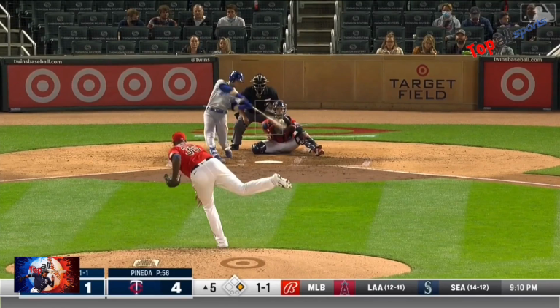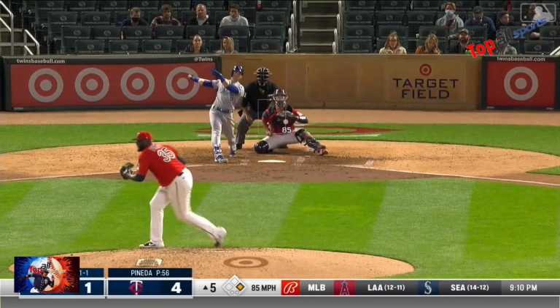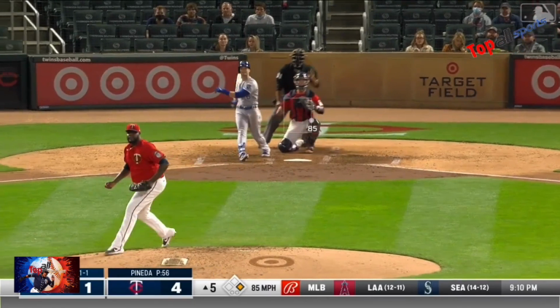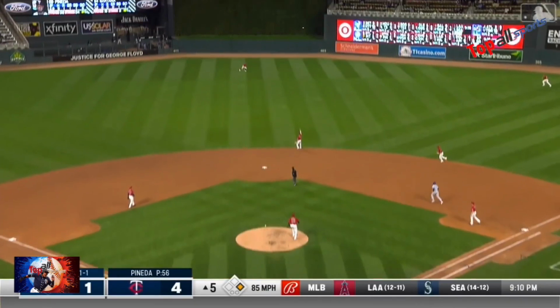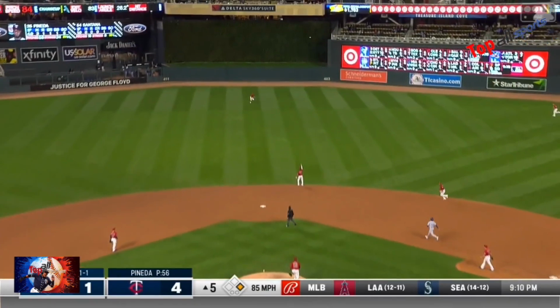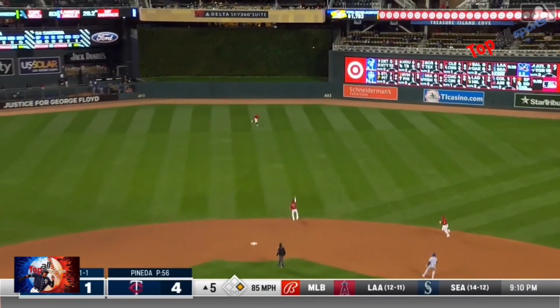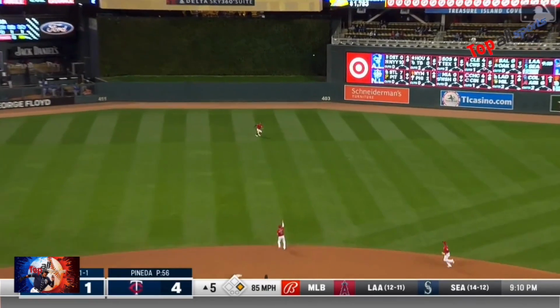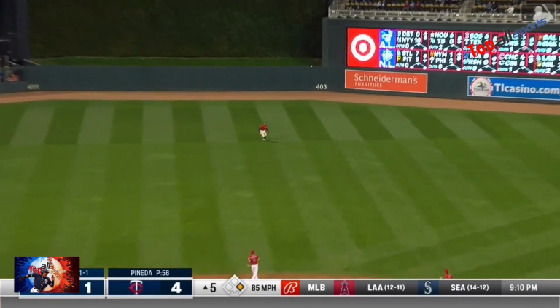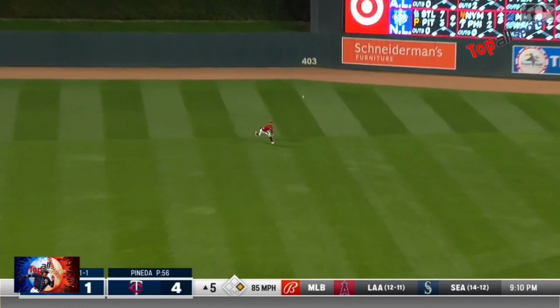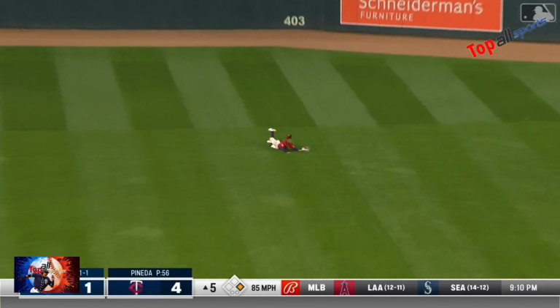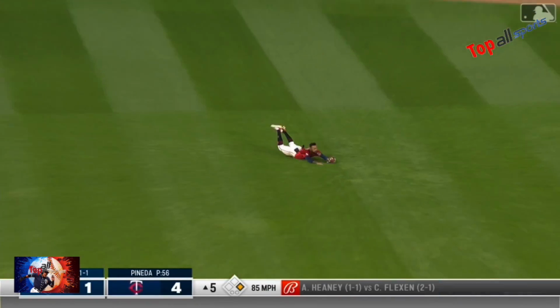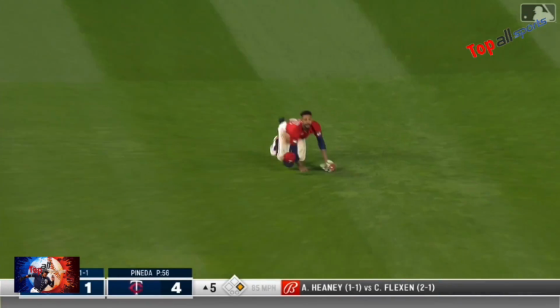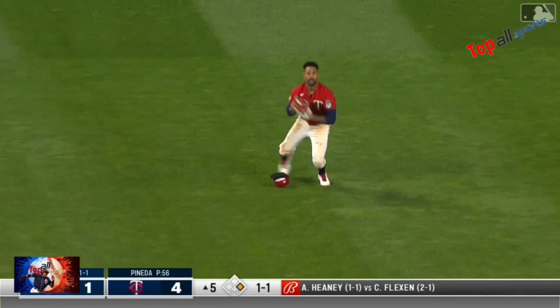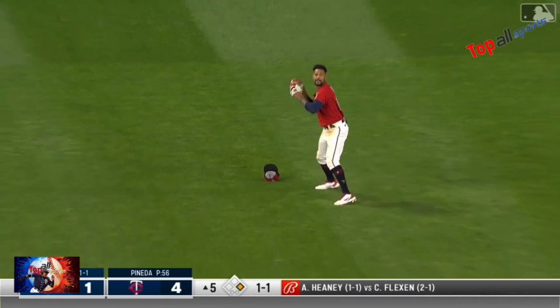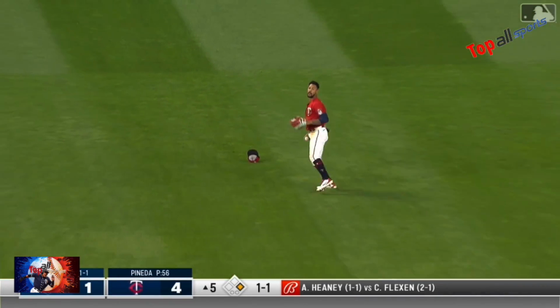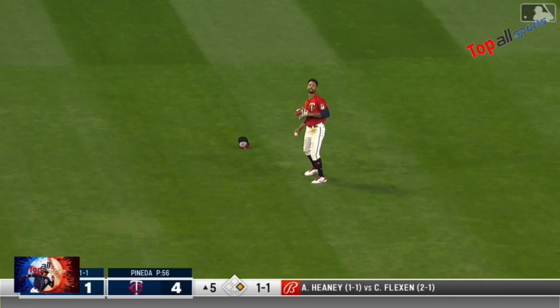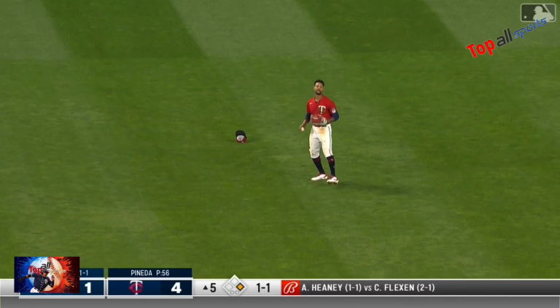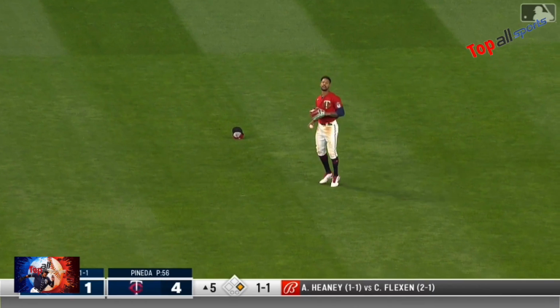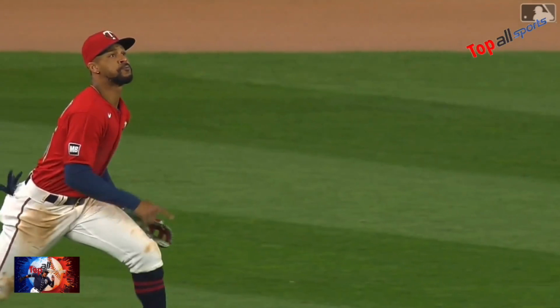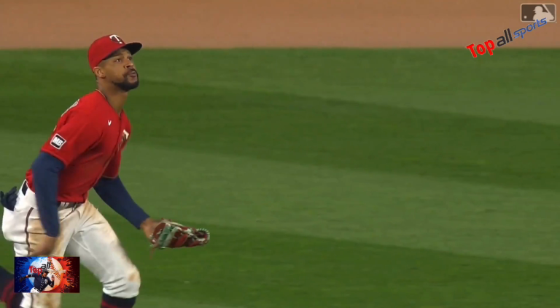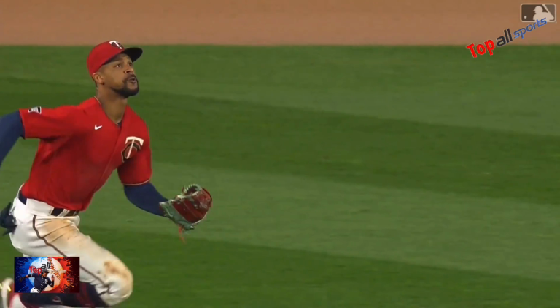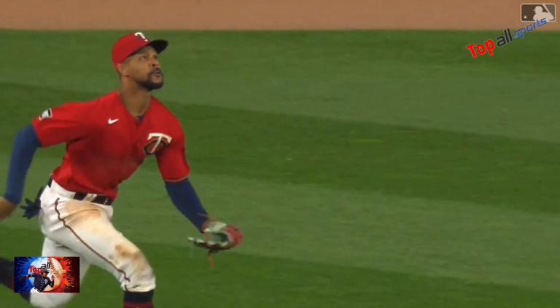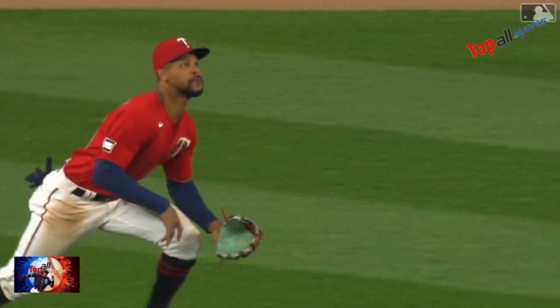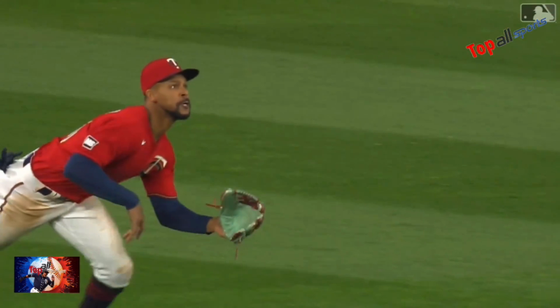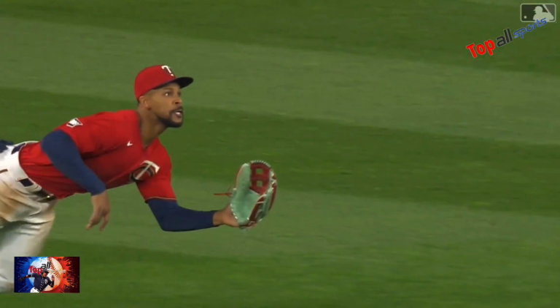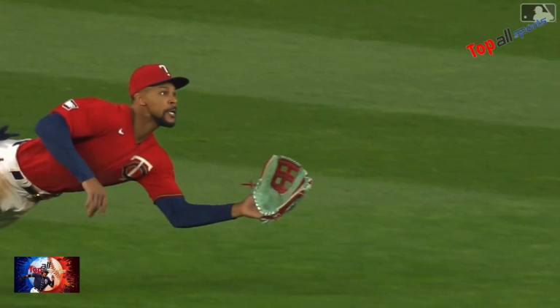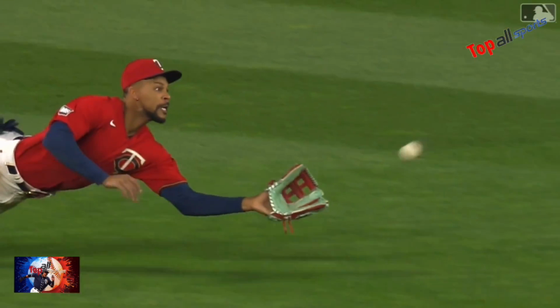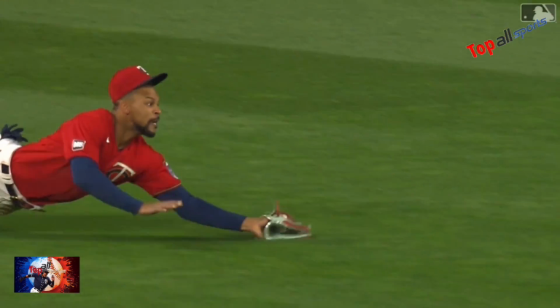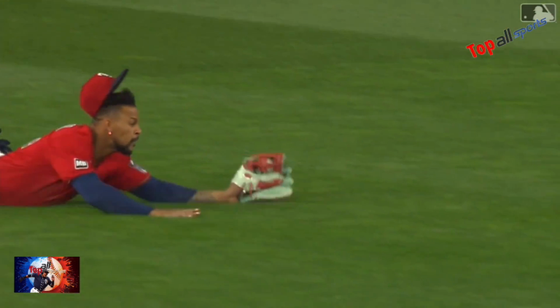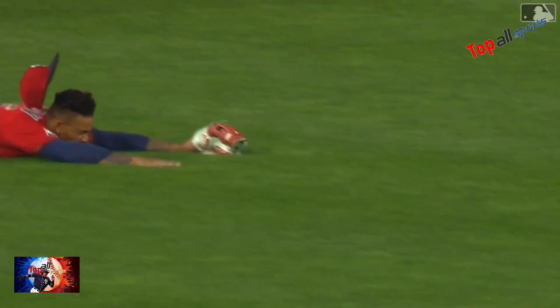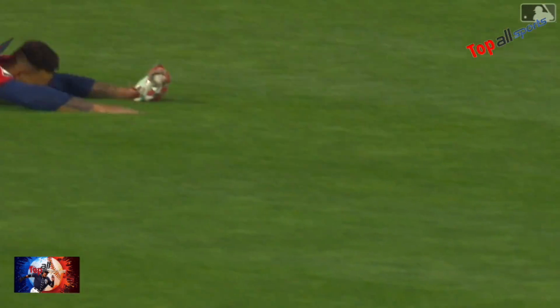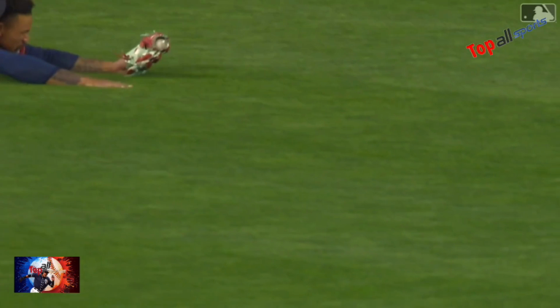He's hit to center, Buxton coming in, and a diving catch at center. Oh, what a catch. Maybe his best of the year. That was incredible.